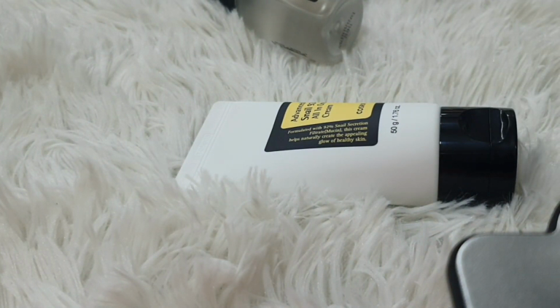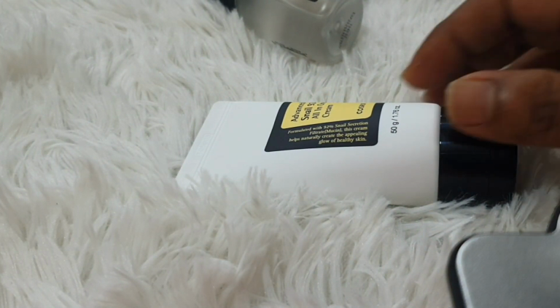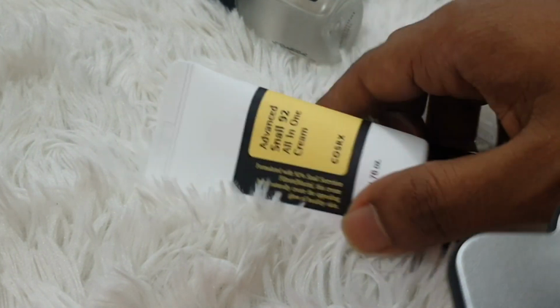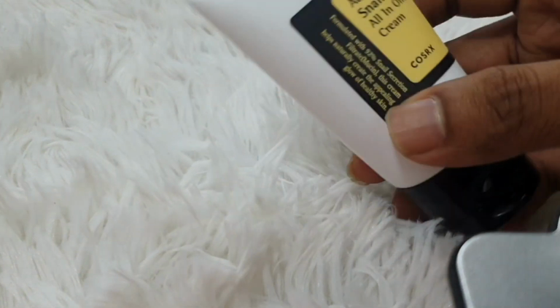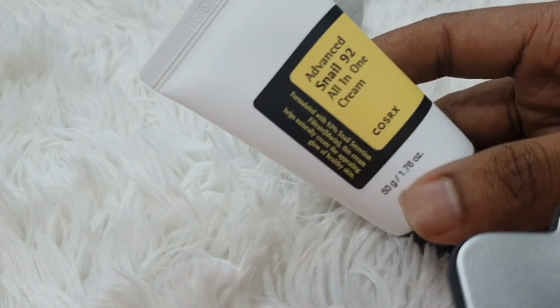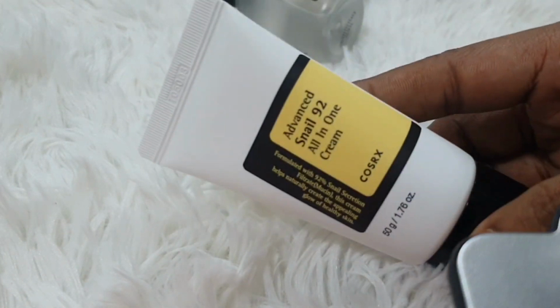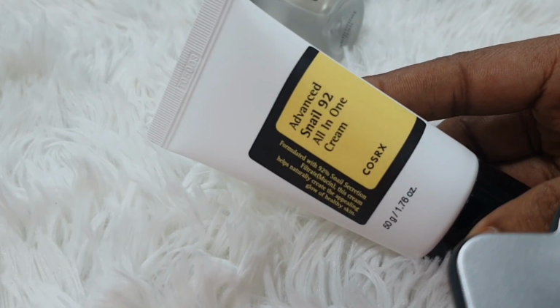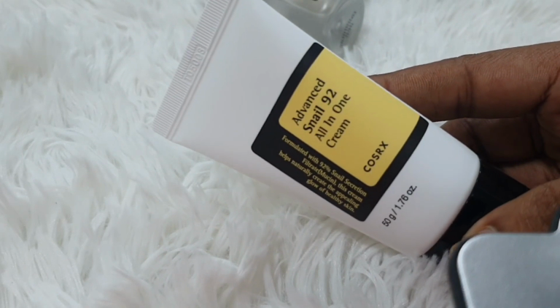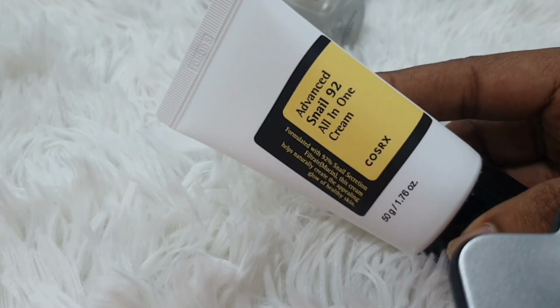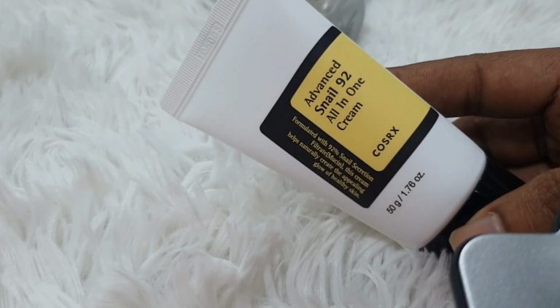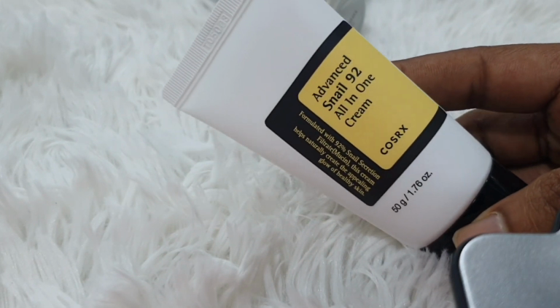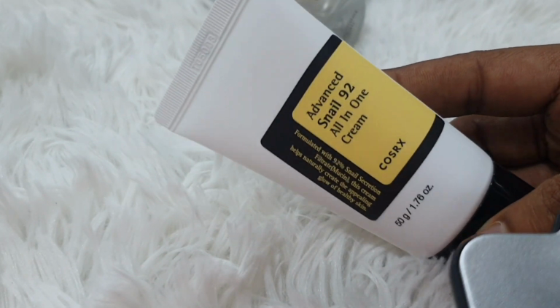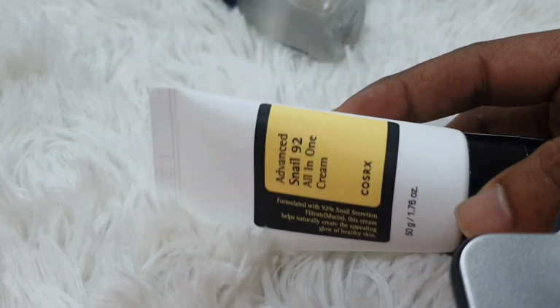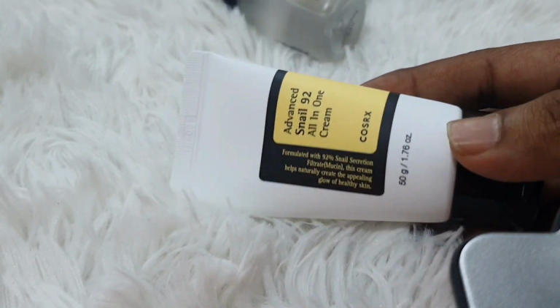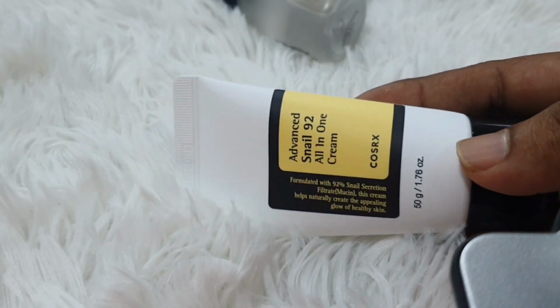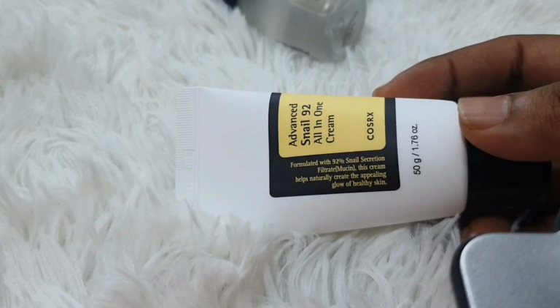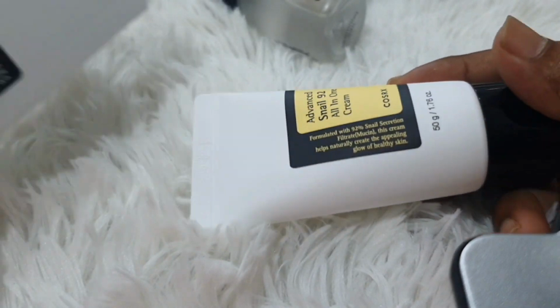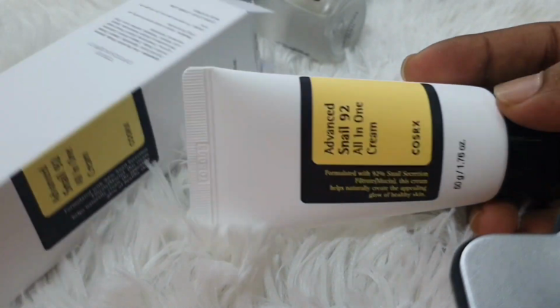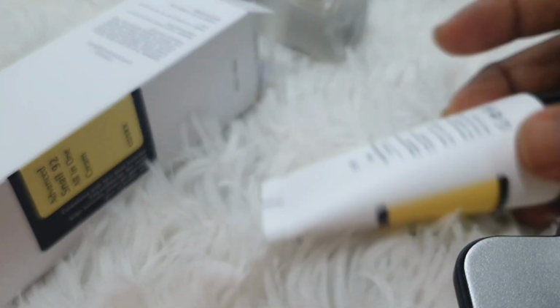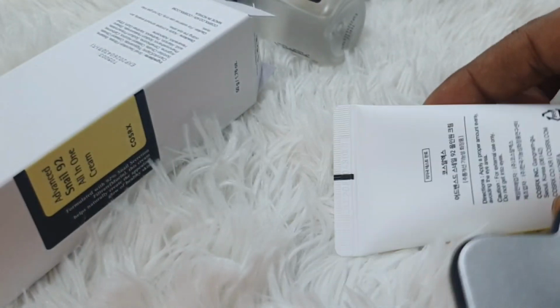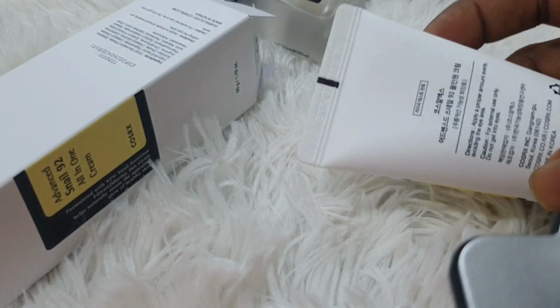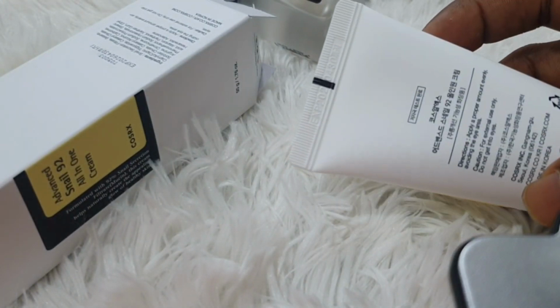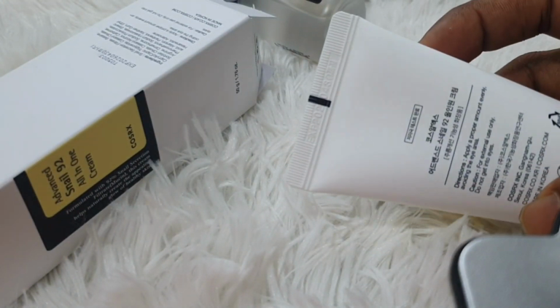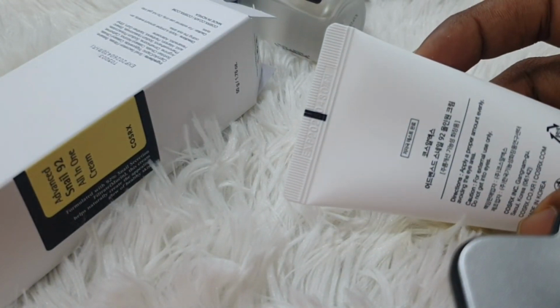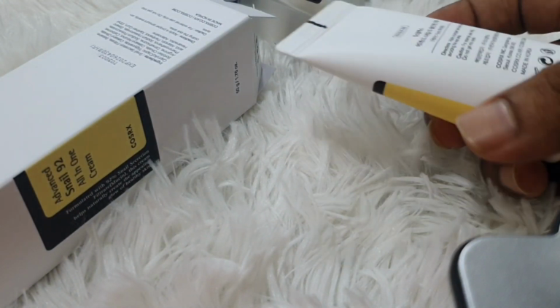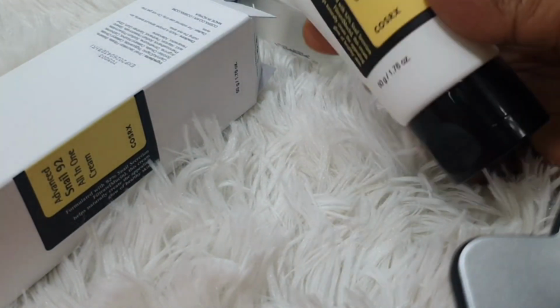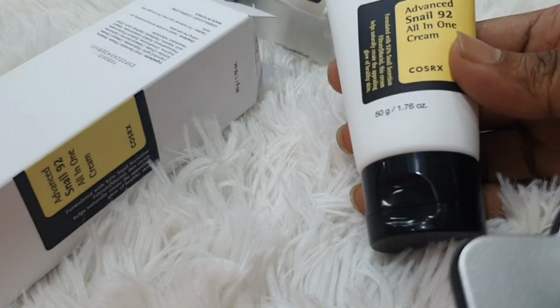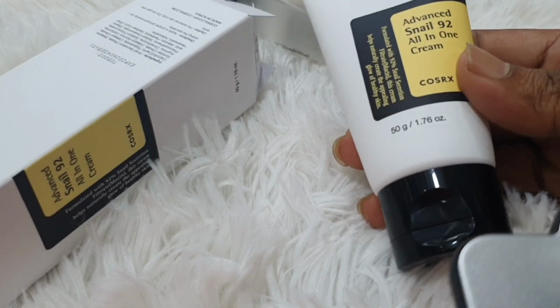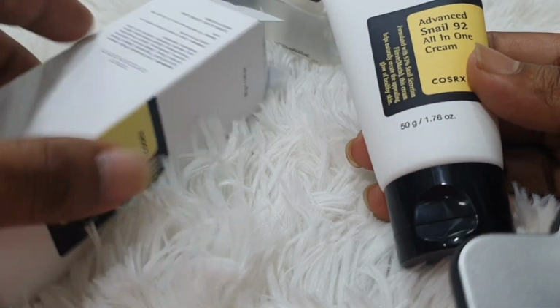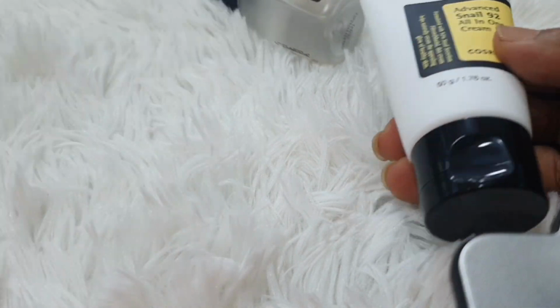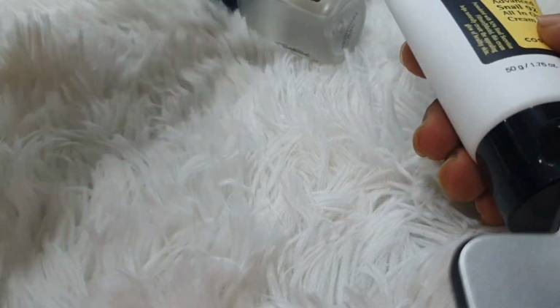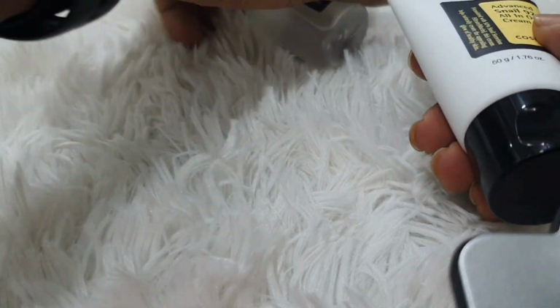This is a mini cream which is very good for students. This is my brand name, and I will show you the new product.